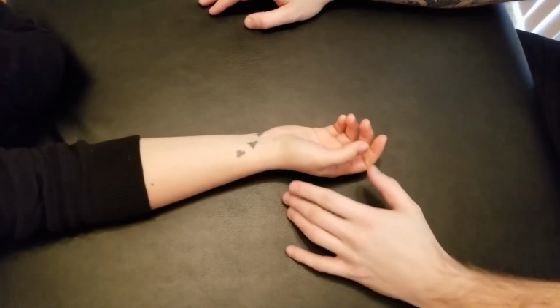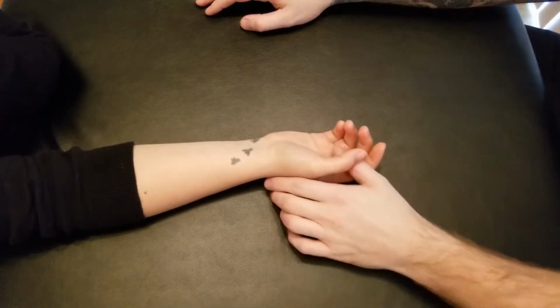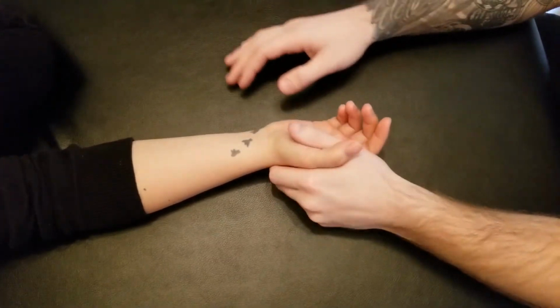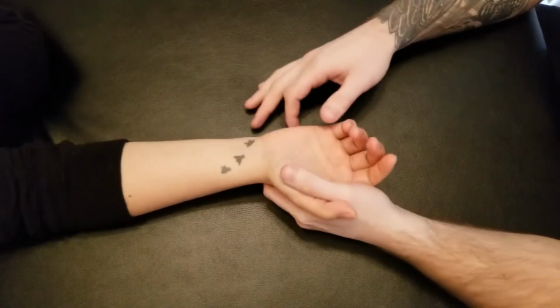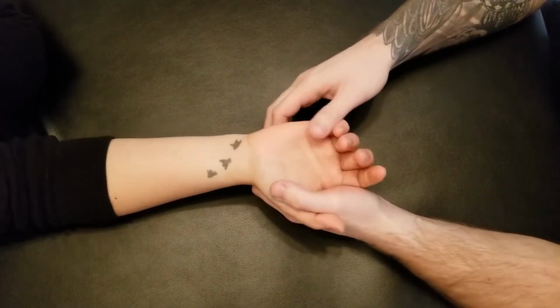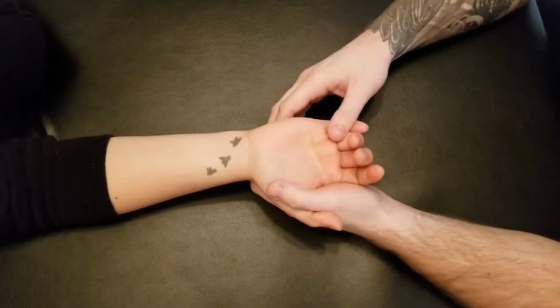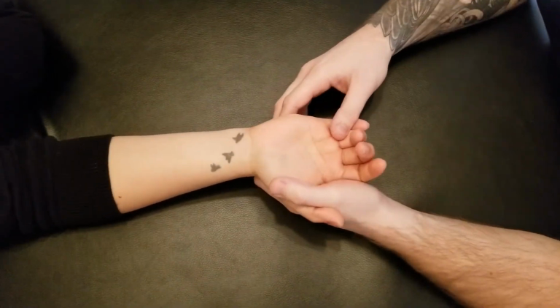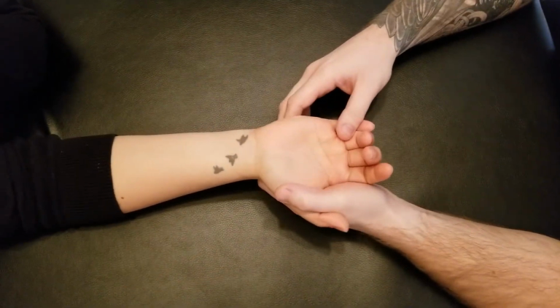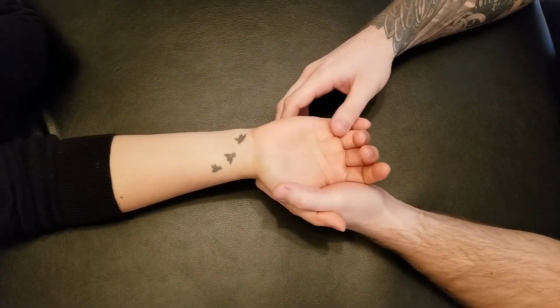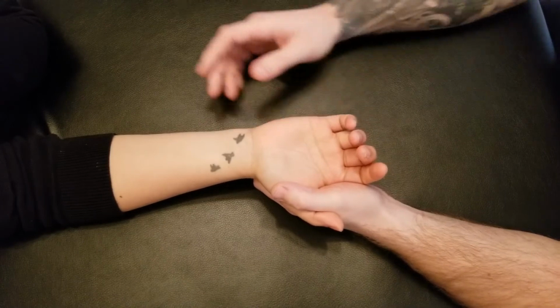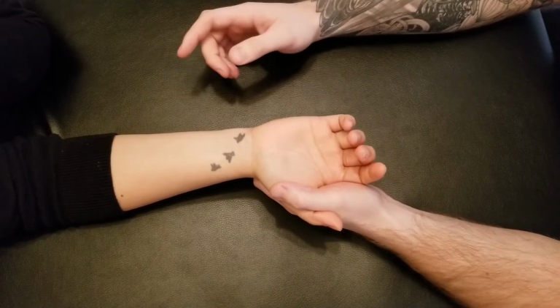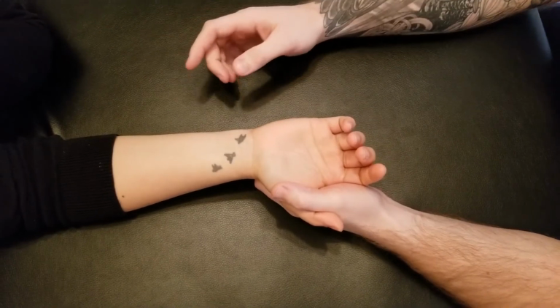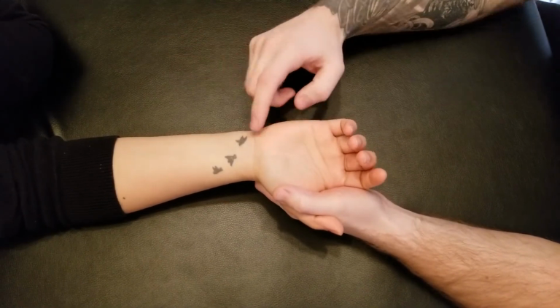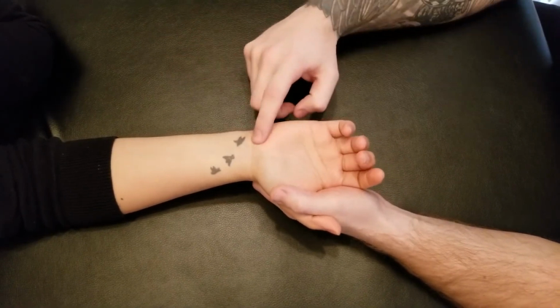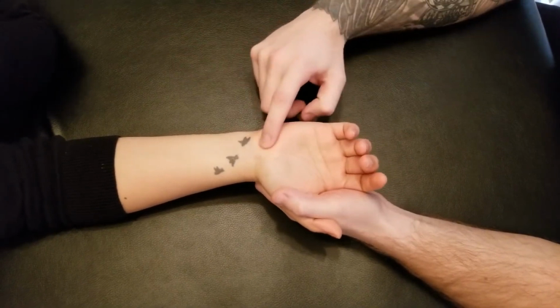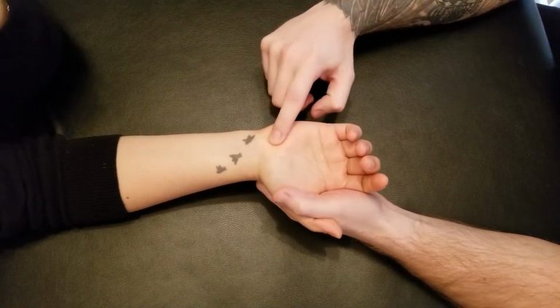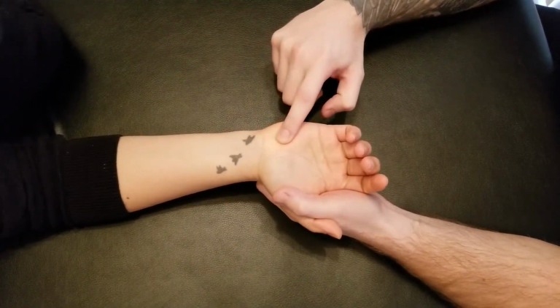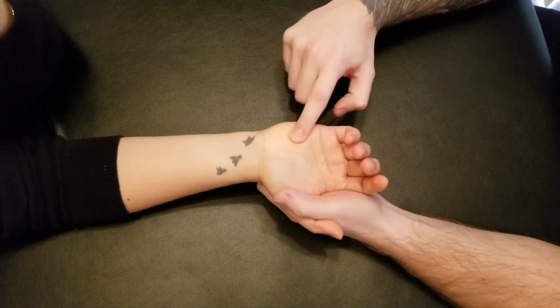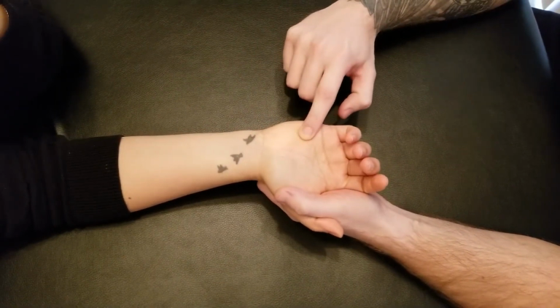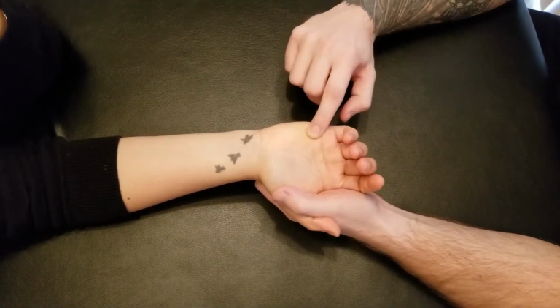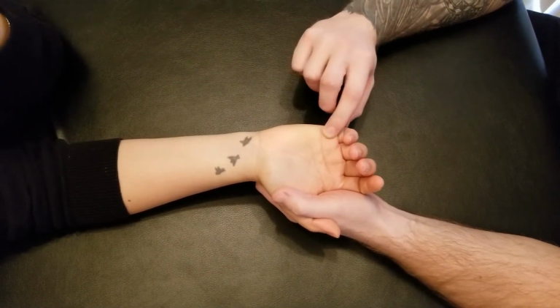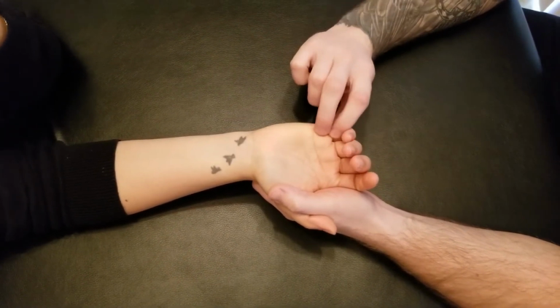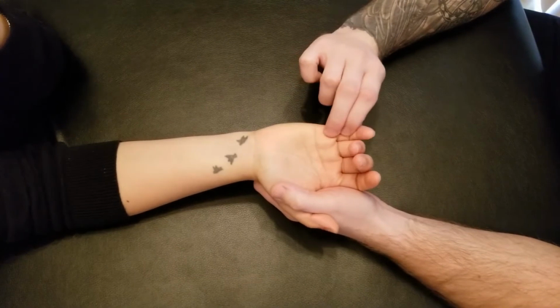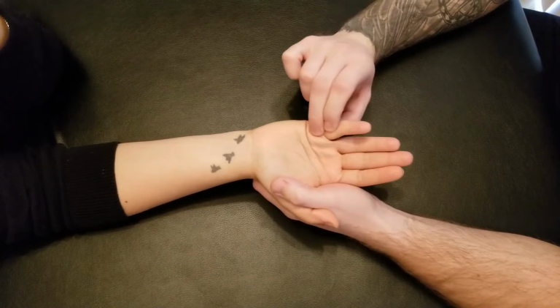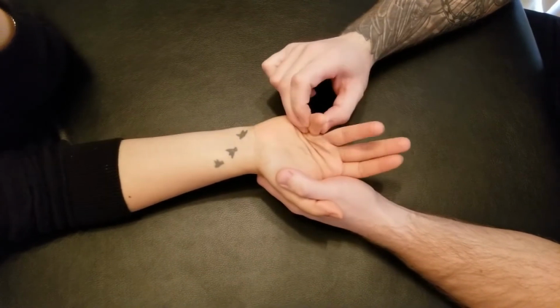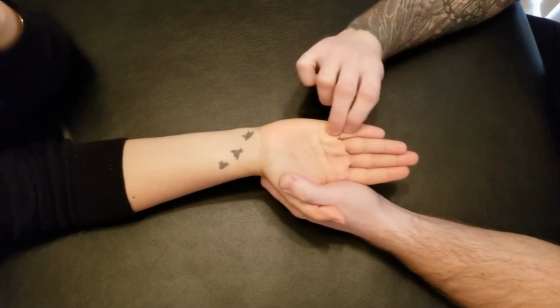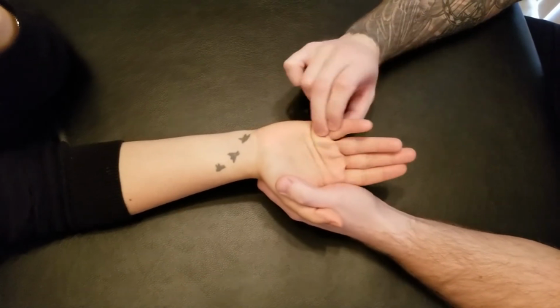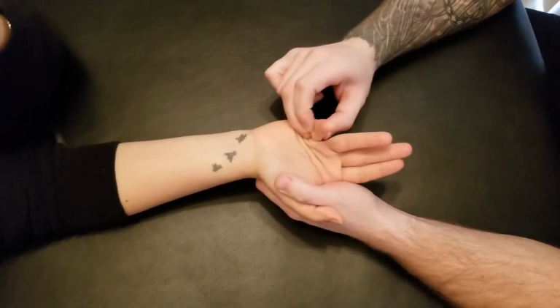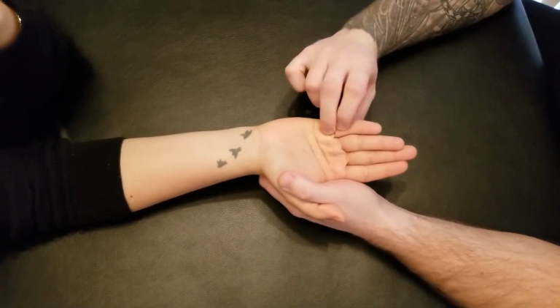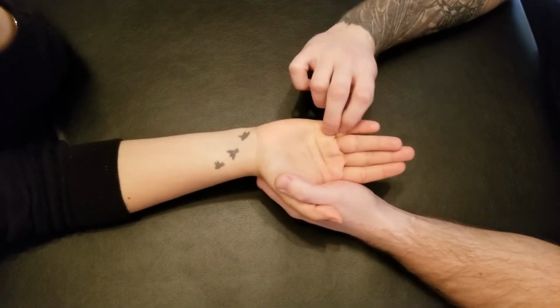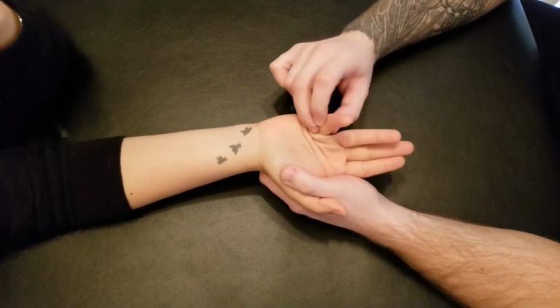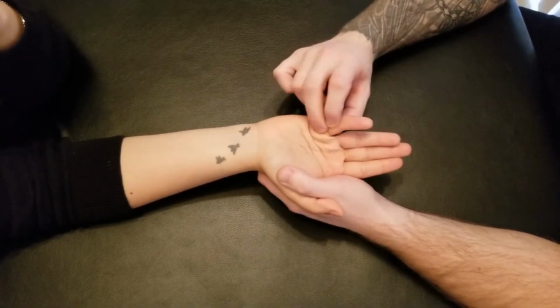I'm going to be palpating flexor digiti minimi manus. Flexor digiti minimi manus is on the hypothenar side of the hand, and it's going to be responsible for creating flexion of our fifth digit here.